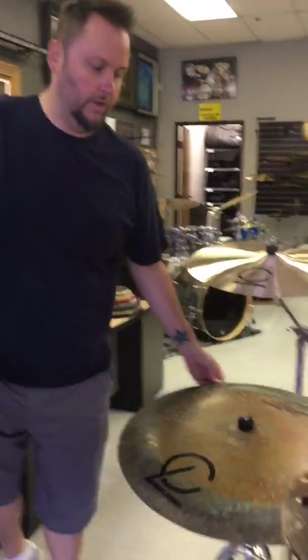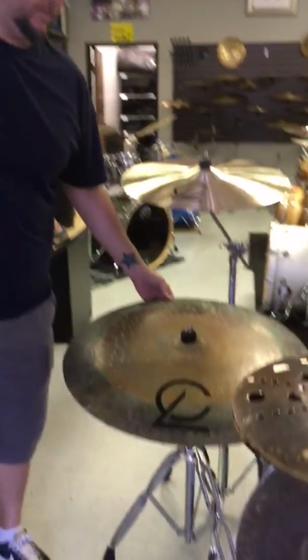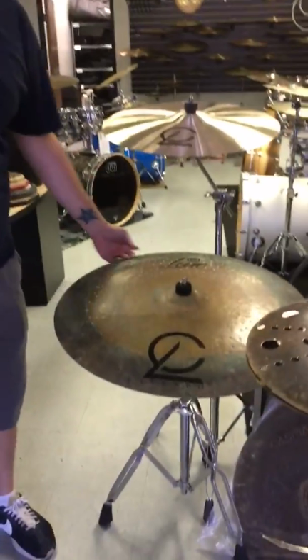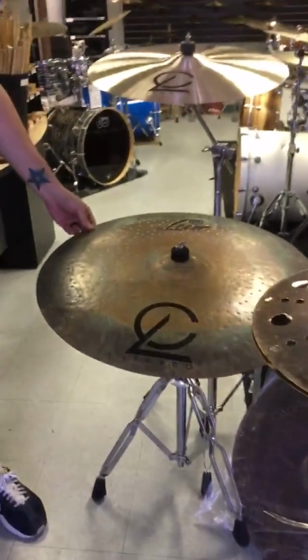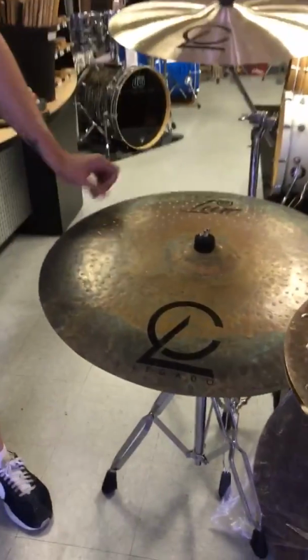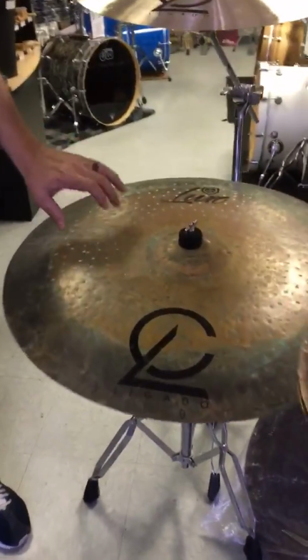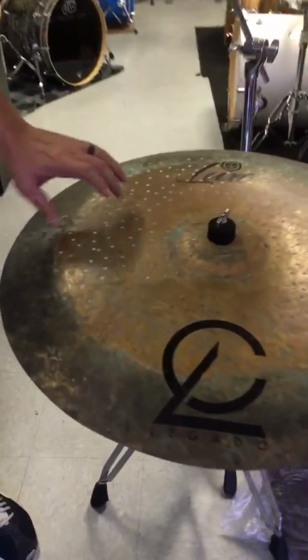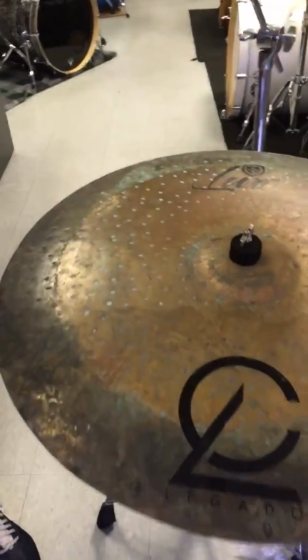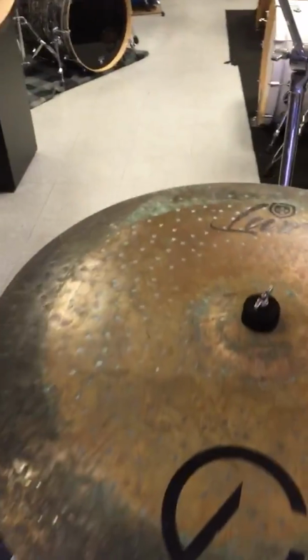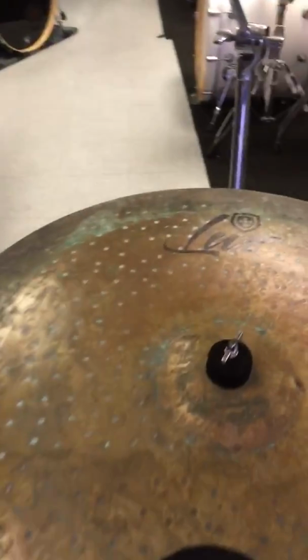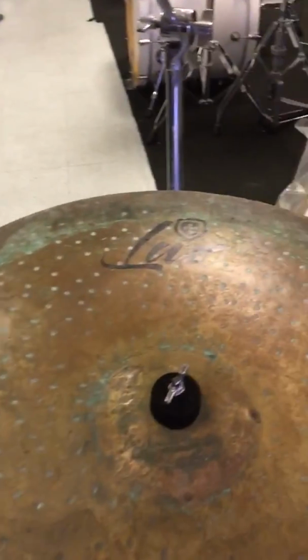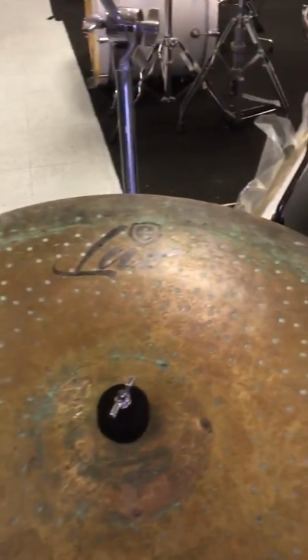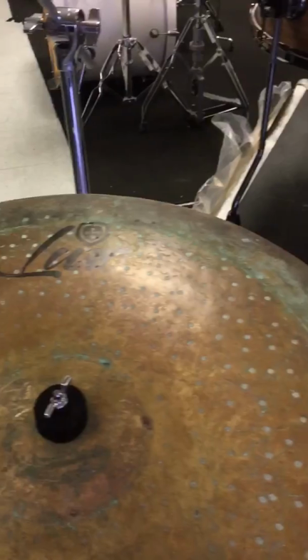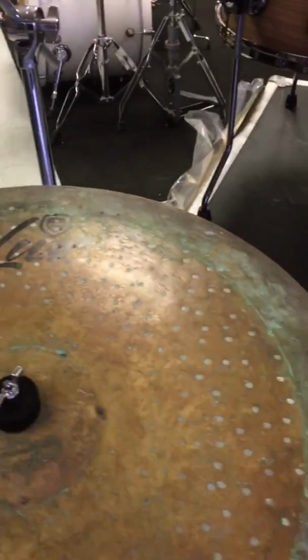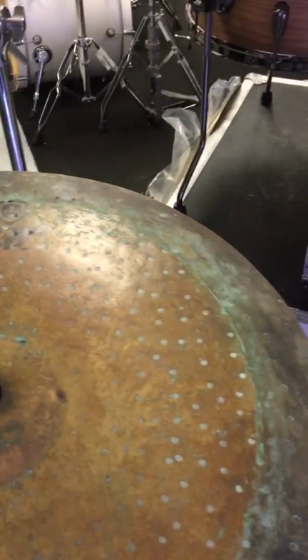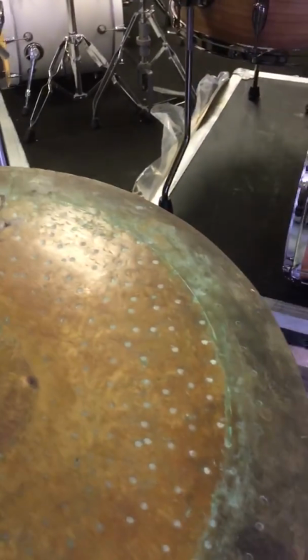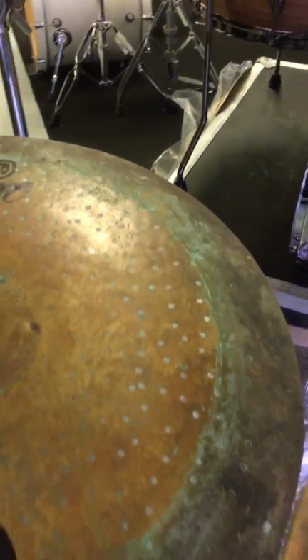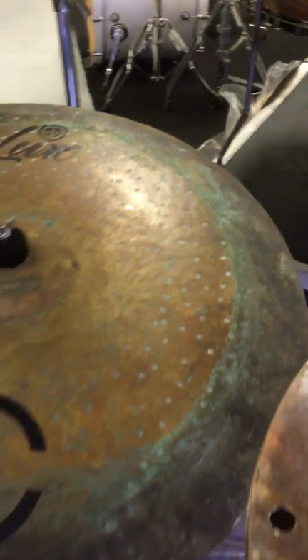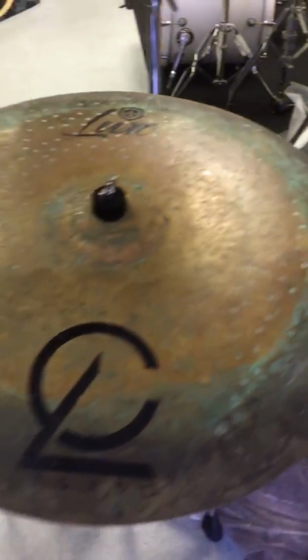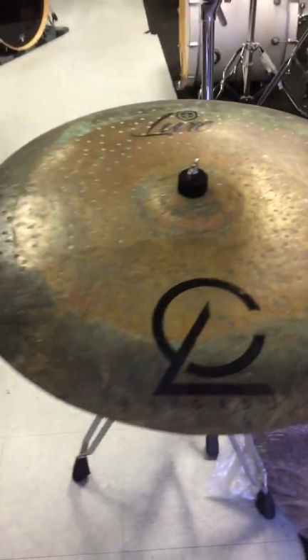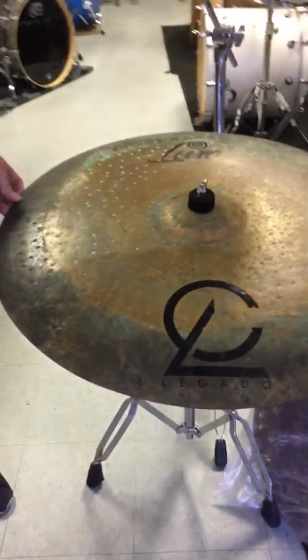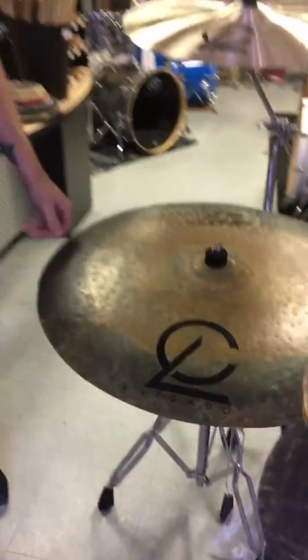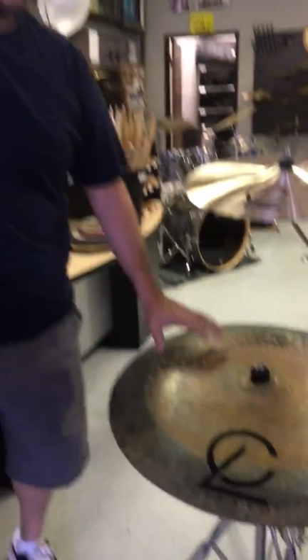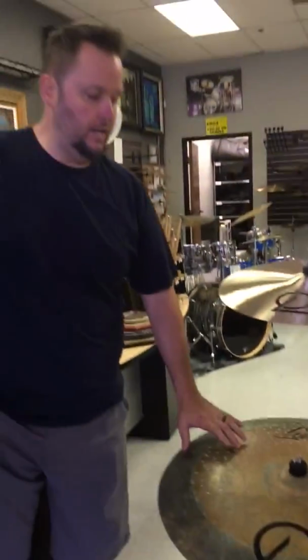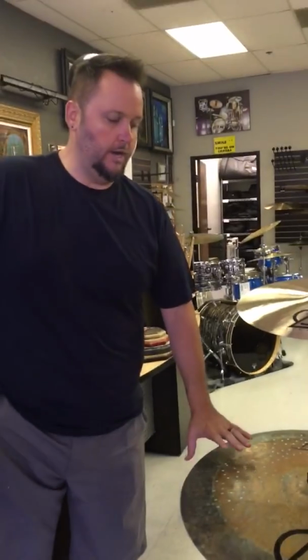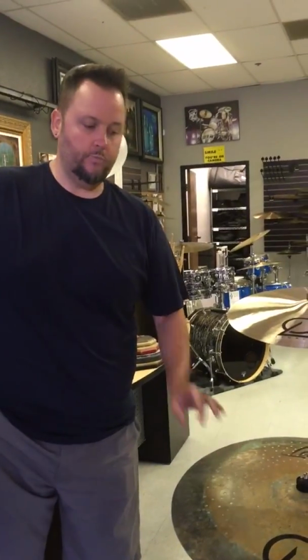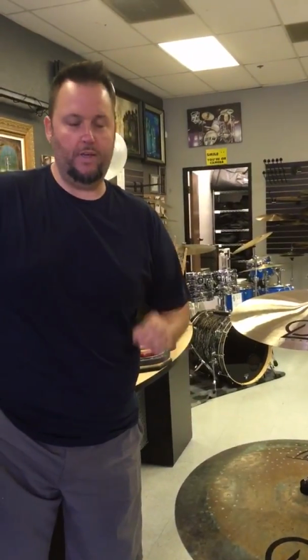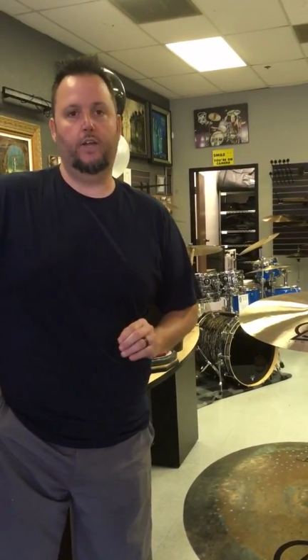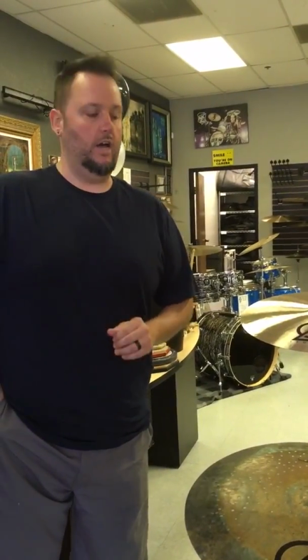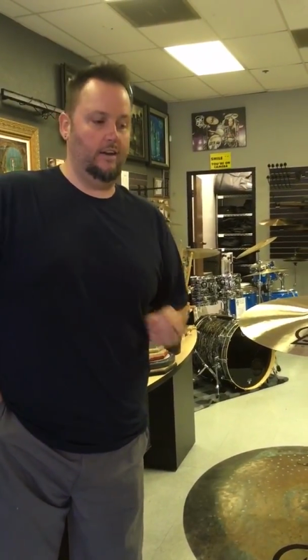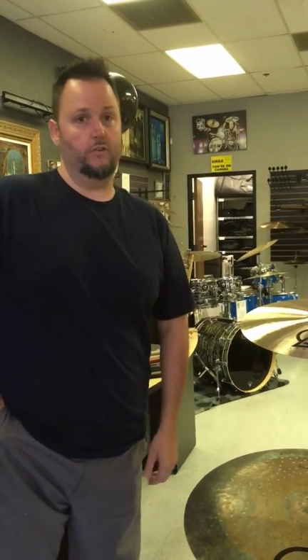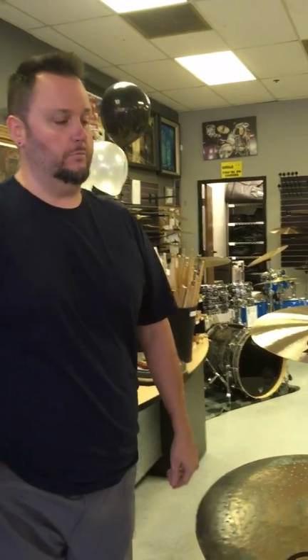We also have this, our Luxo line. These are our Luxo Raws. We also do a hybrid series, but this particular one is a Luxo Raw. It's very dry, a little washy, great ping to it — again another versatile cymbal.